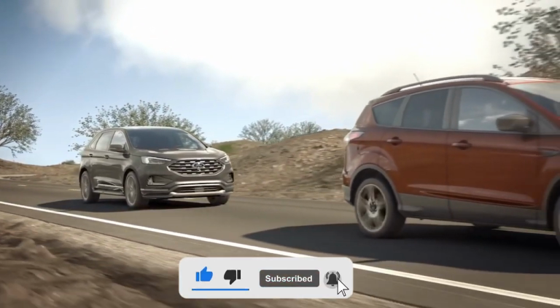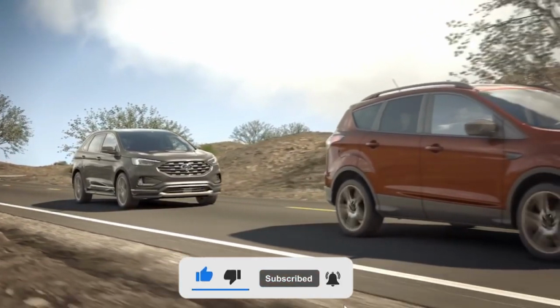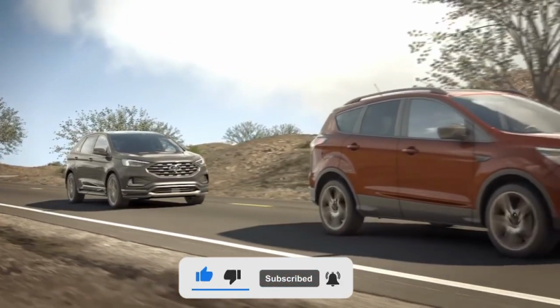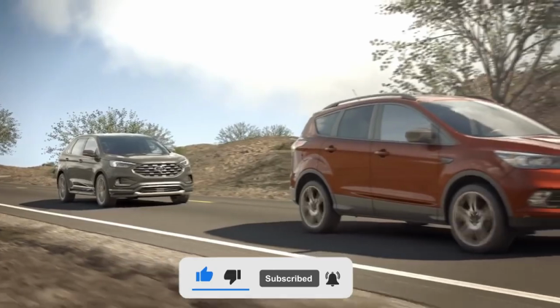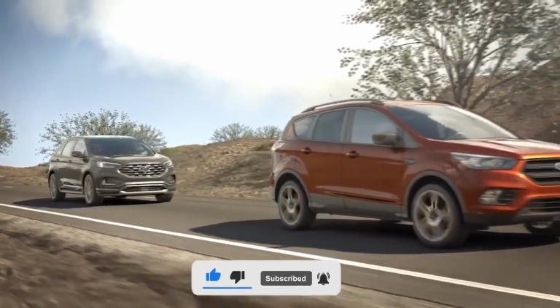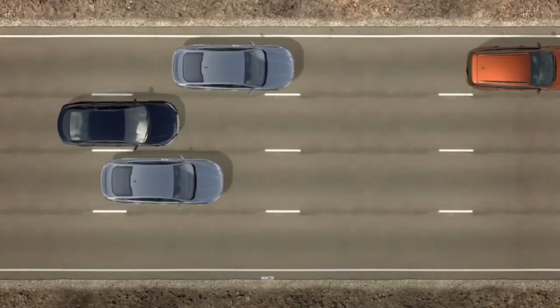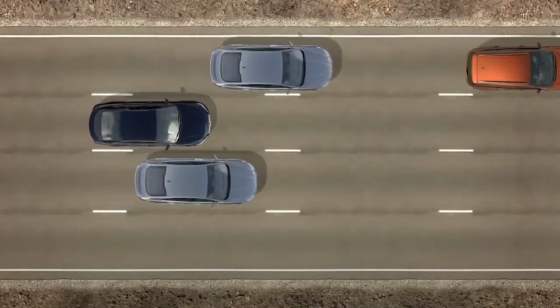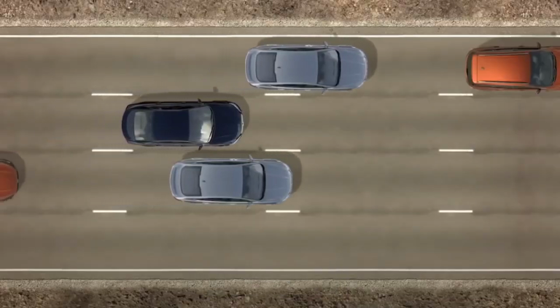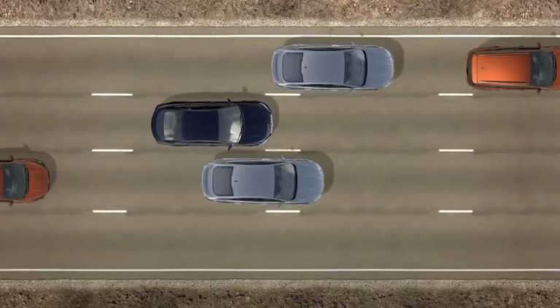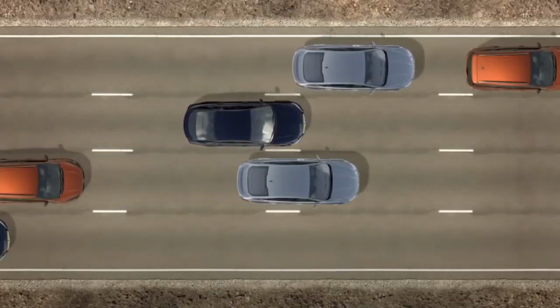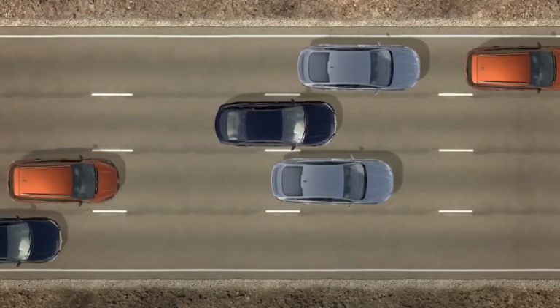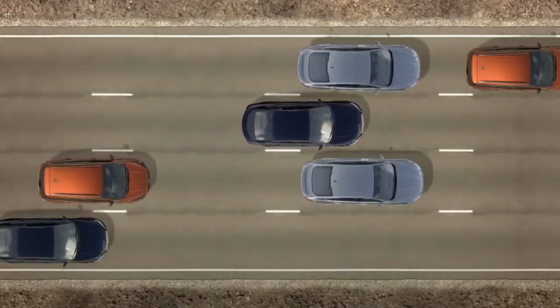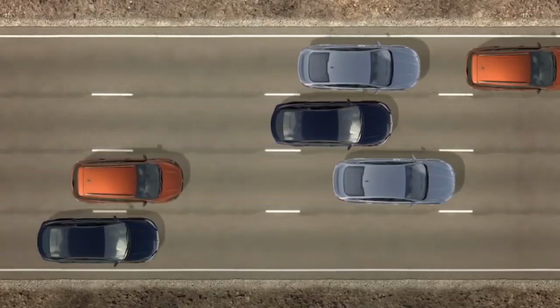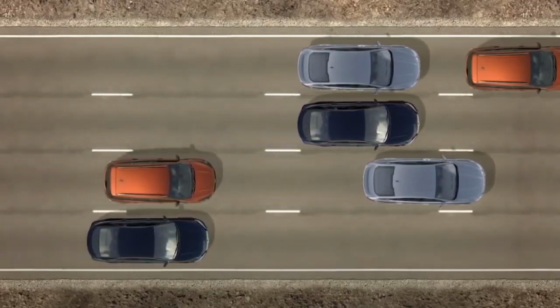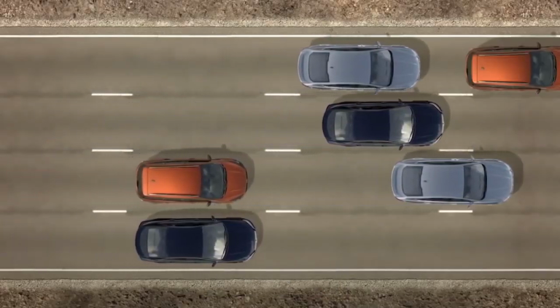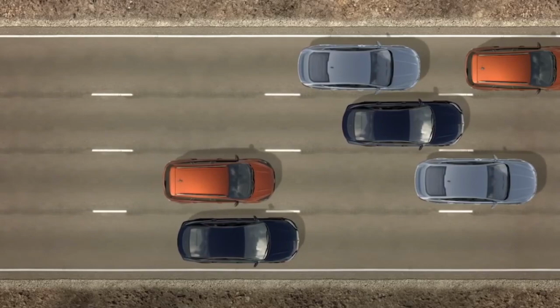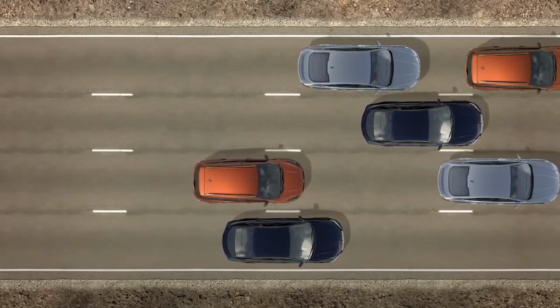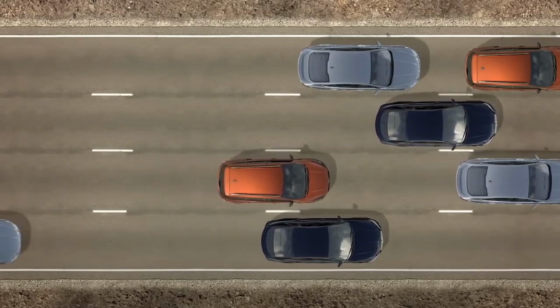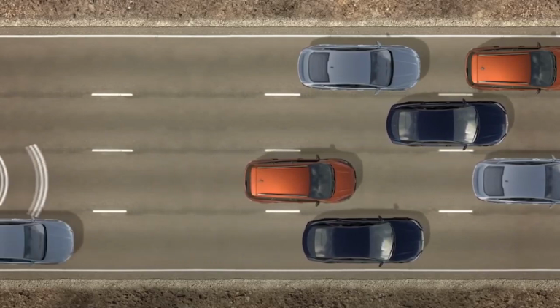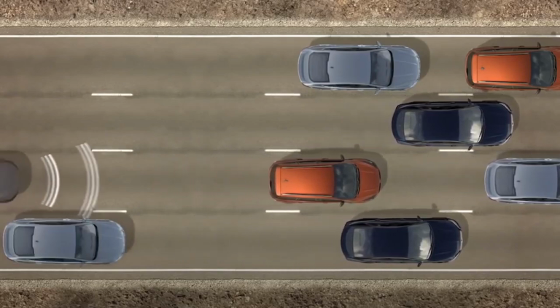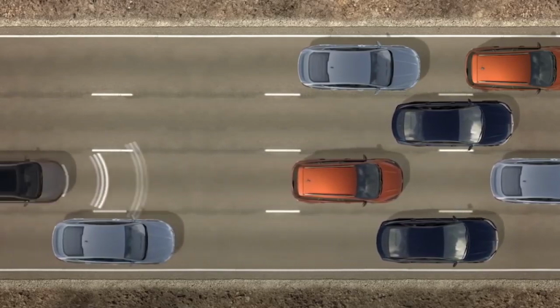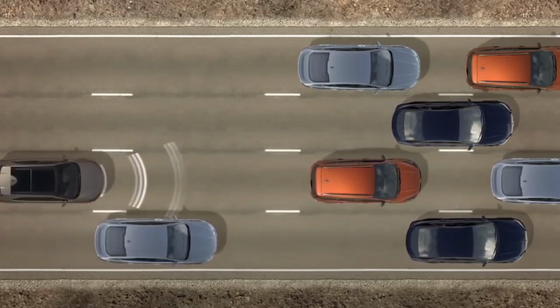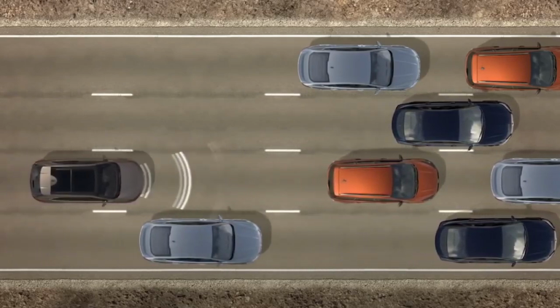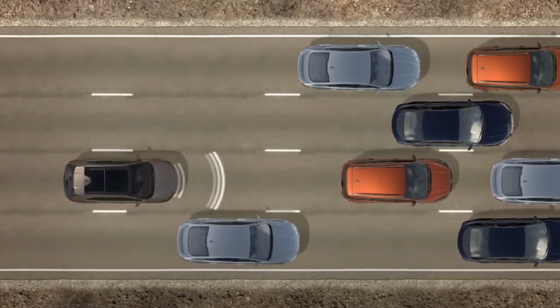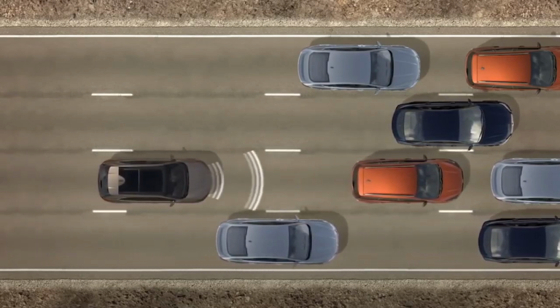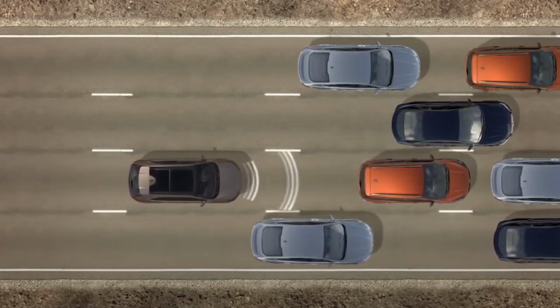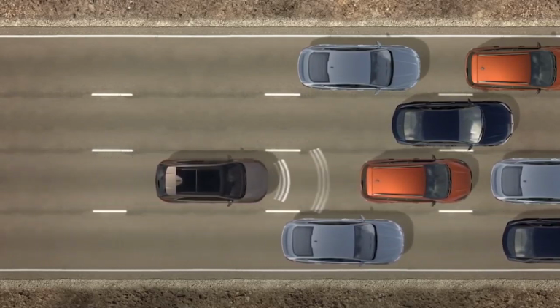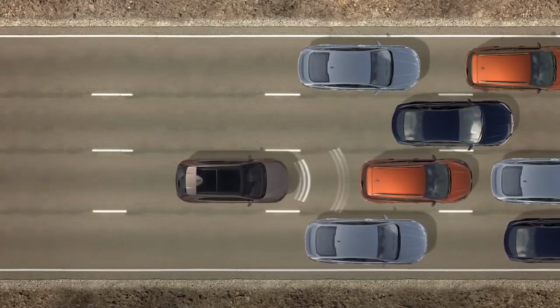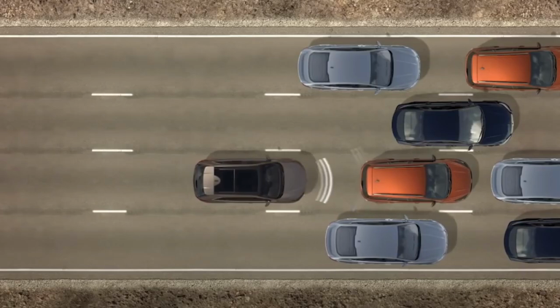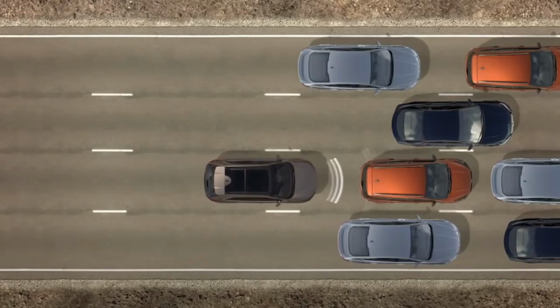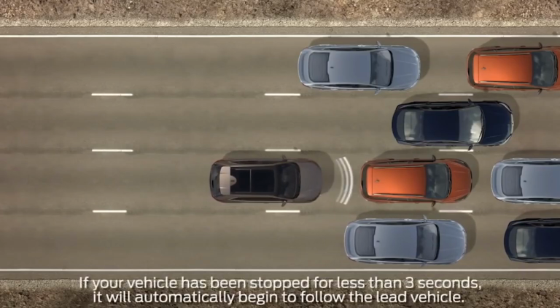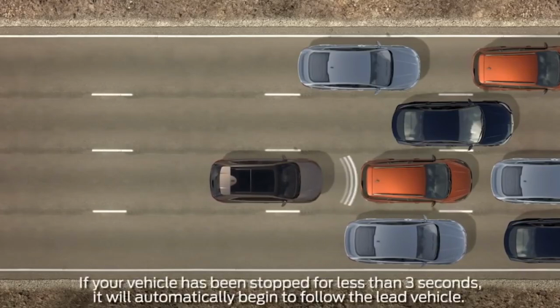The Co-Pilot 360 will earn you a stress-free journey, whether on a long road trip or just driving to work, by anticipating traffic and adjusting accordingly, delivering peace of mind.